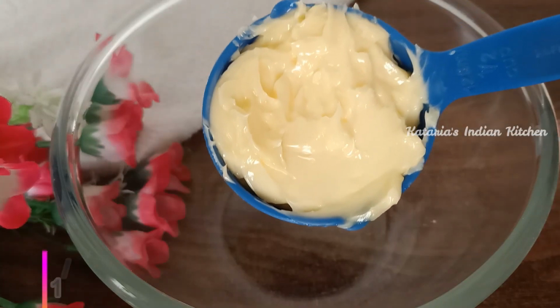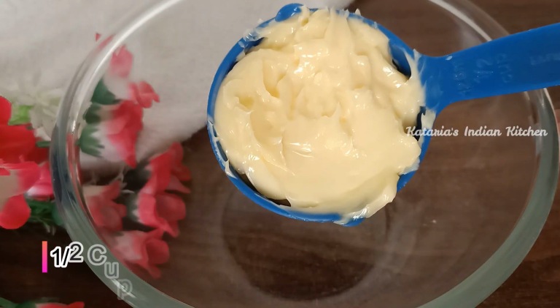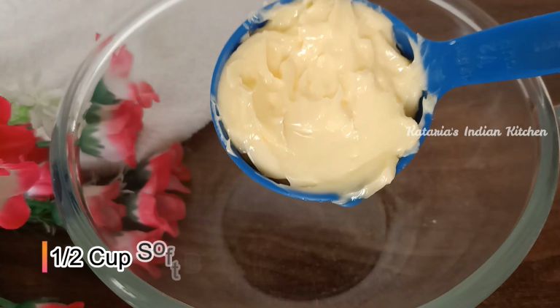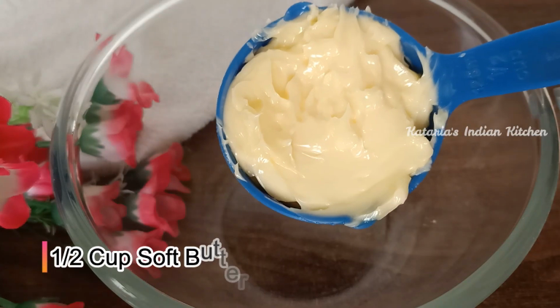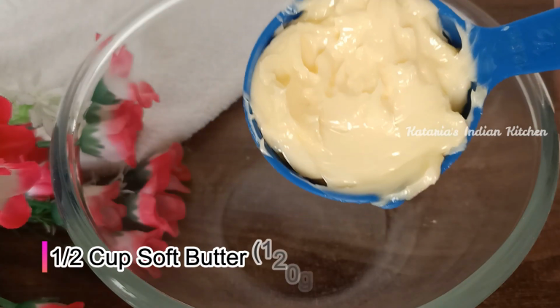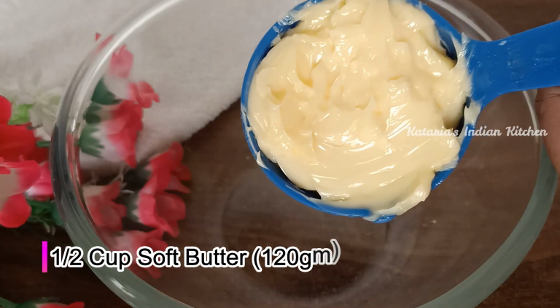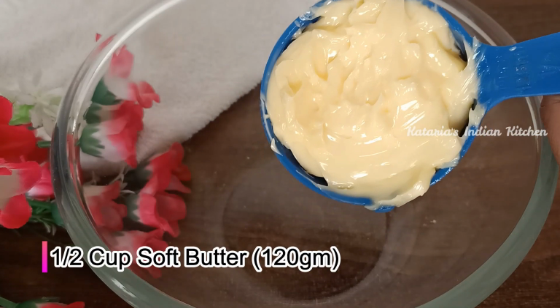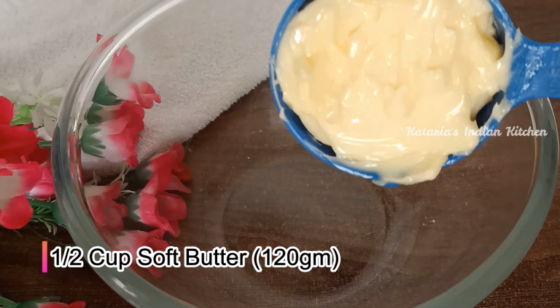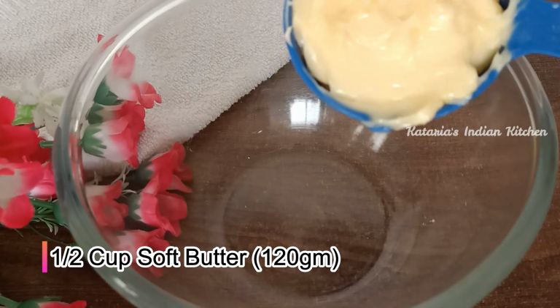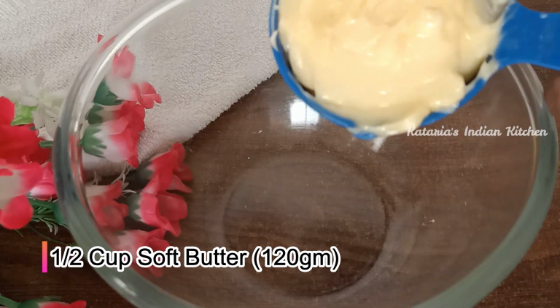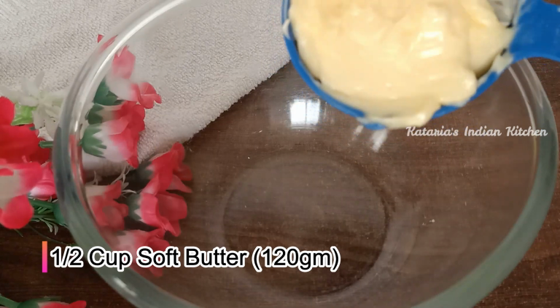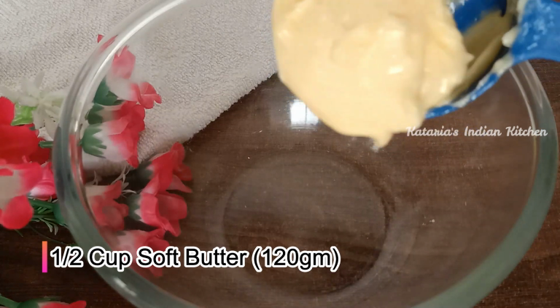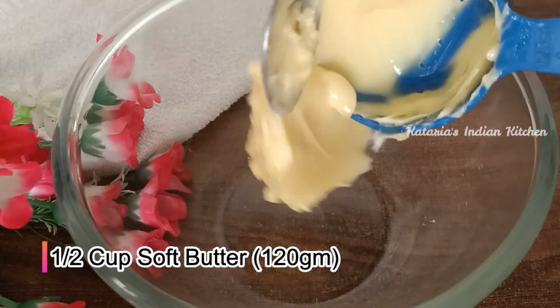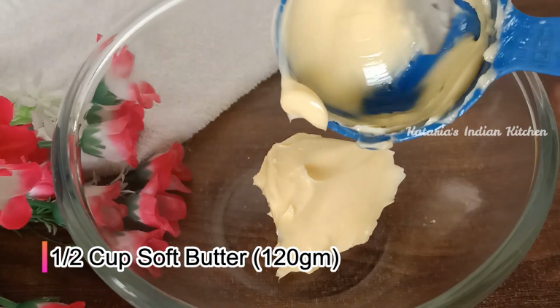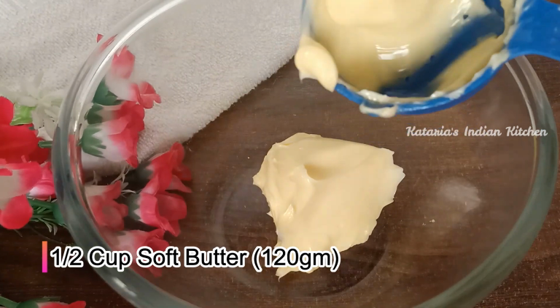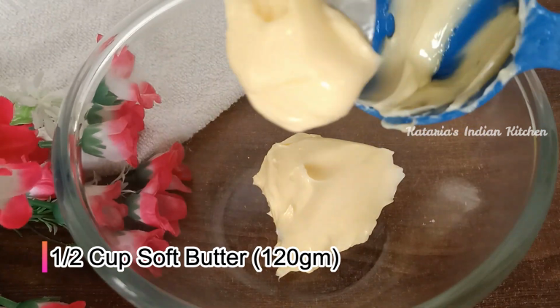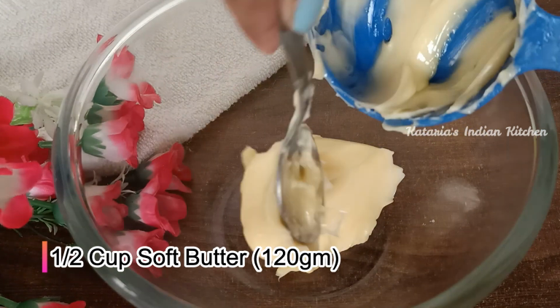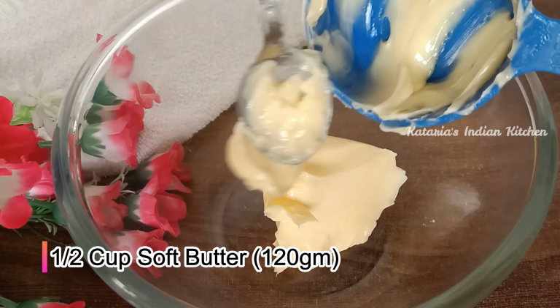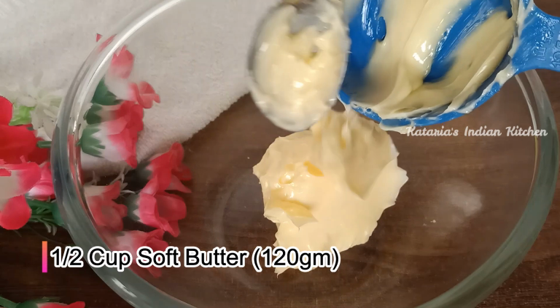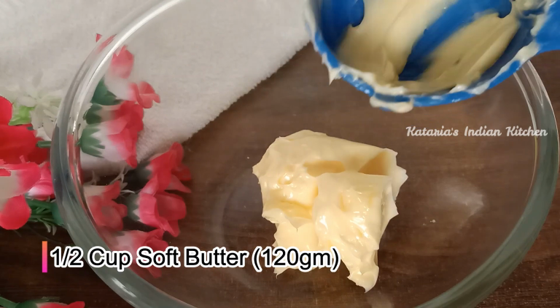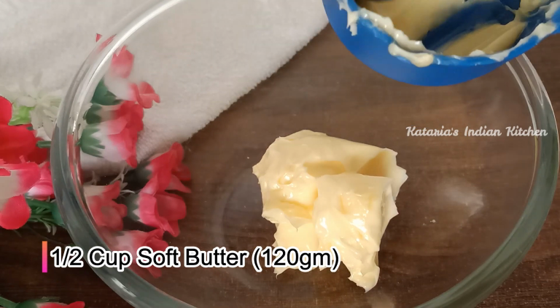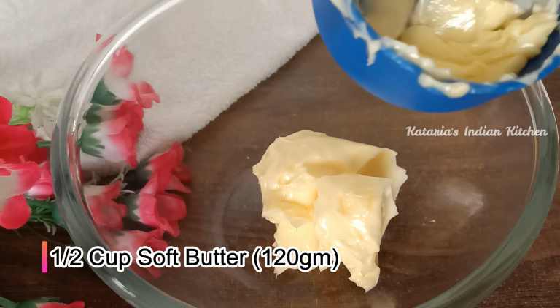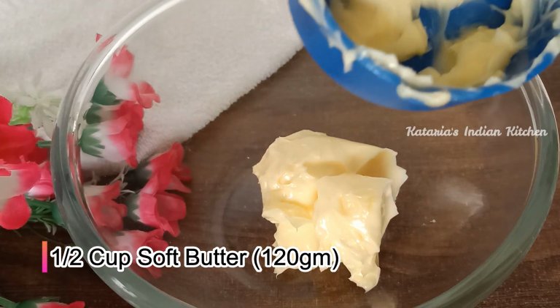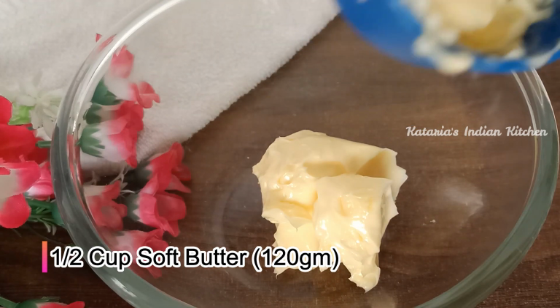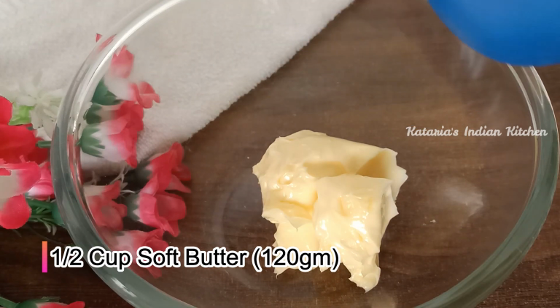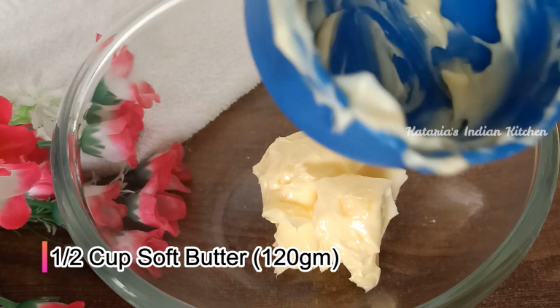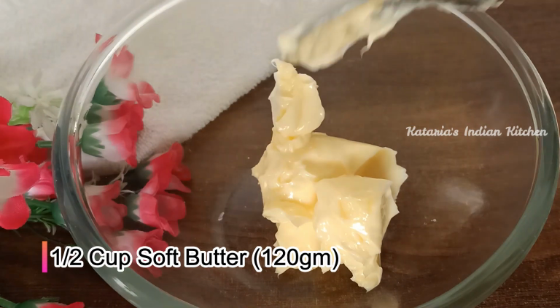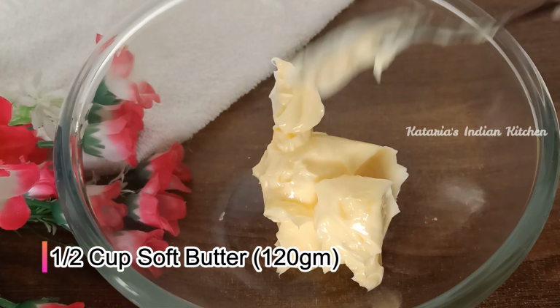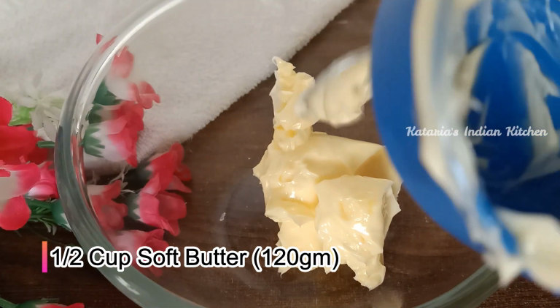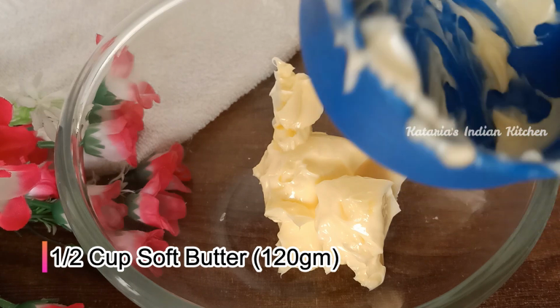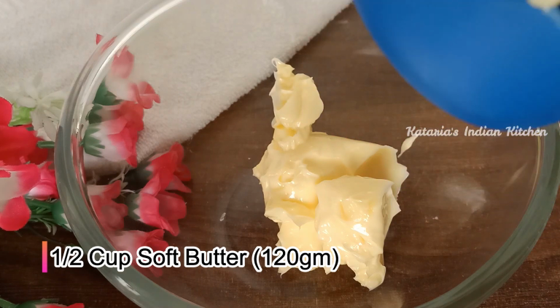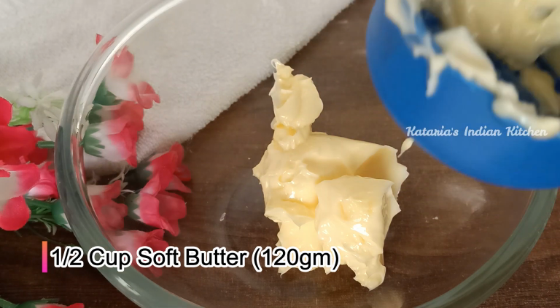First of all, we will take half a cup of butter. You can use salted butter or unsalted butter — today I am using salted butter. If you are using unsalted butter, you will need to add a pinch of salt.